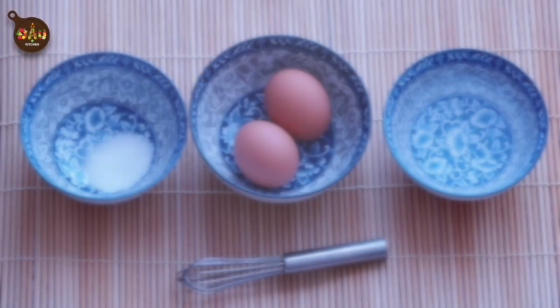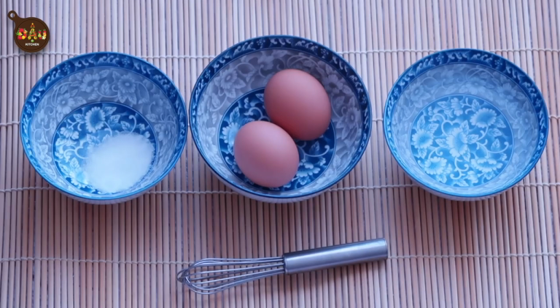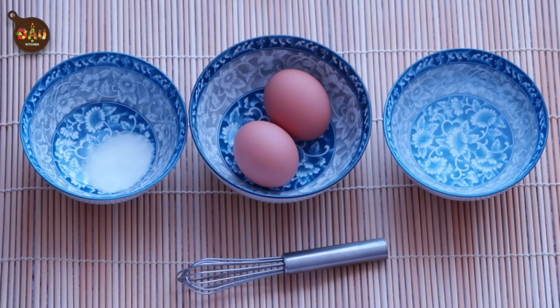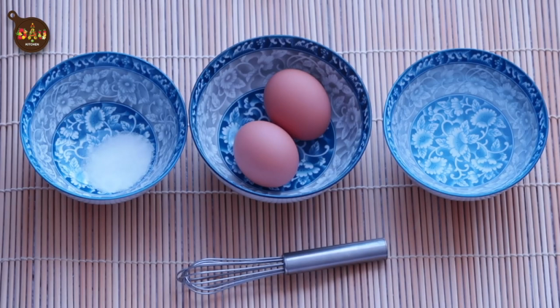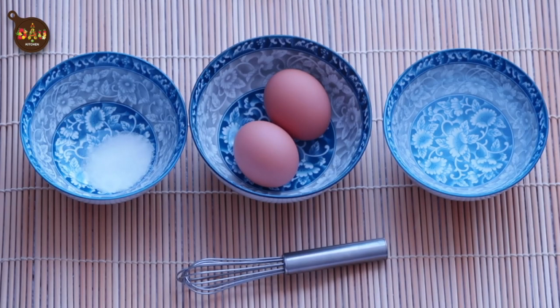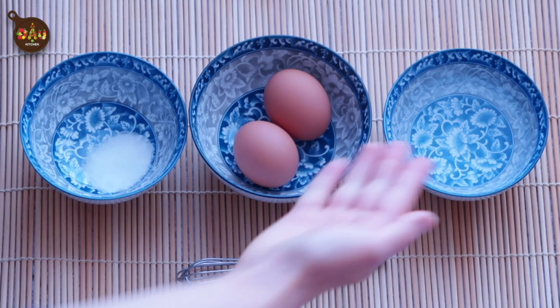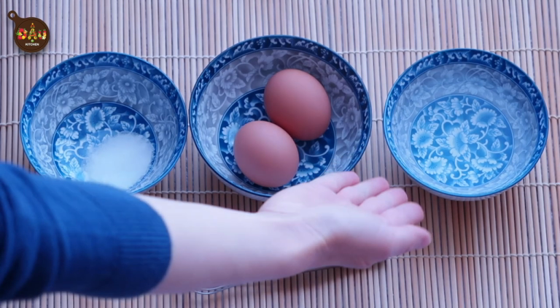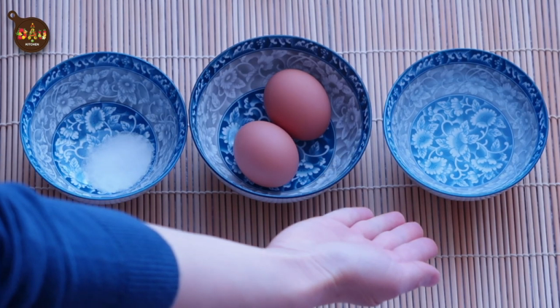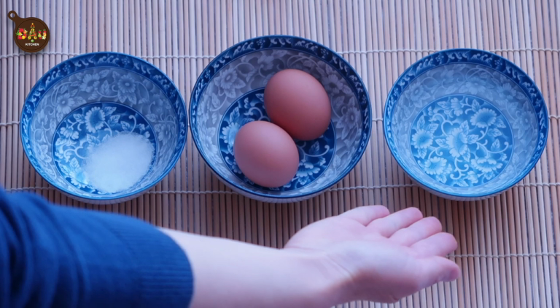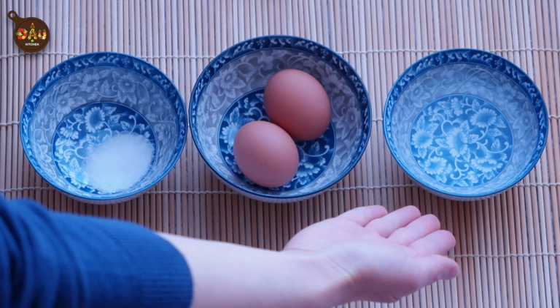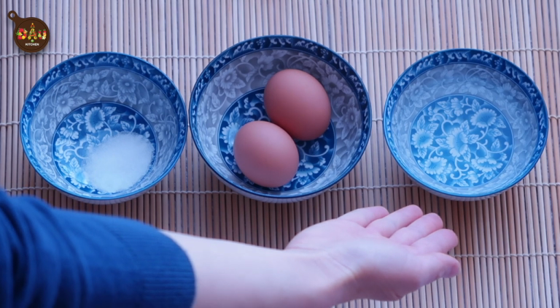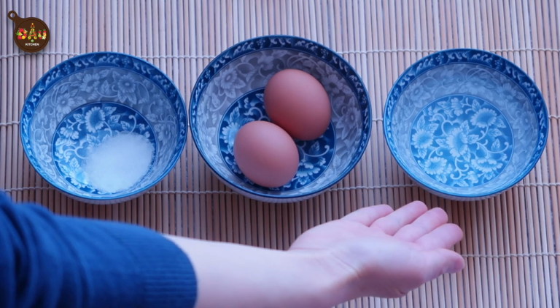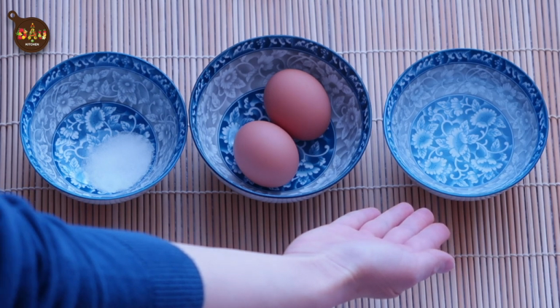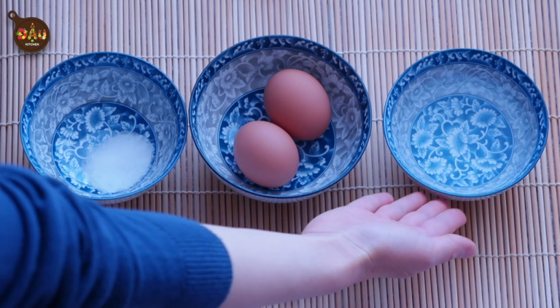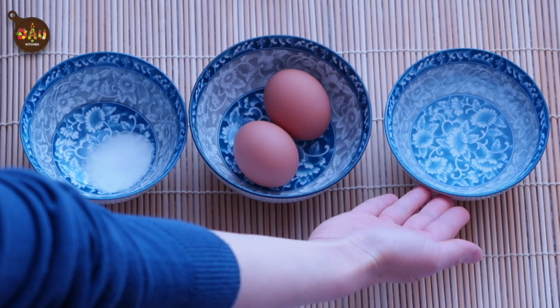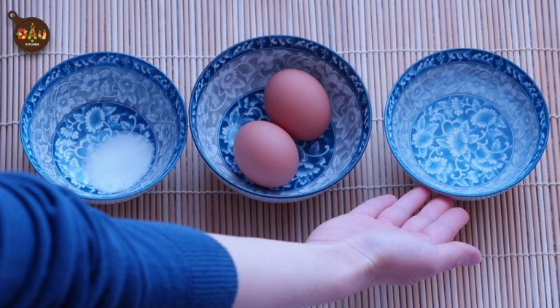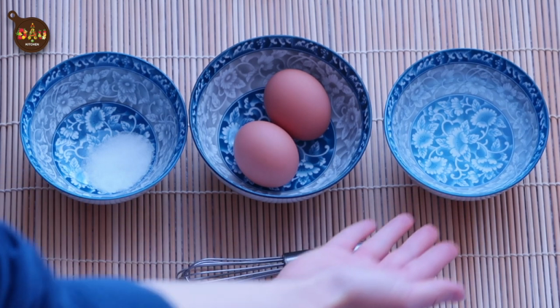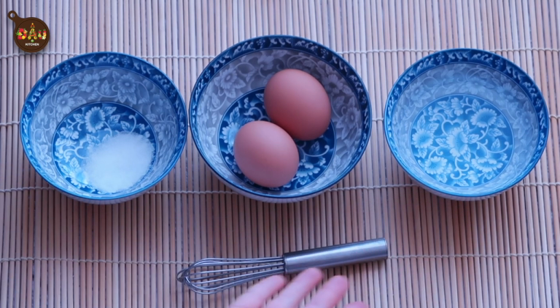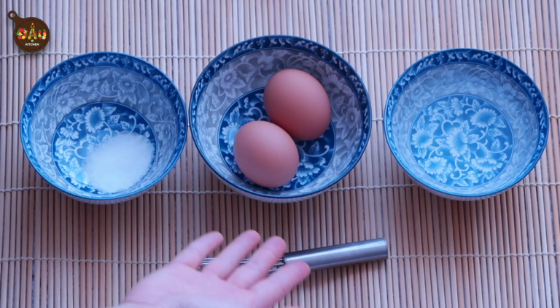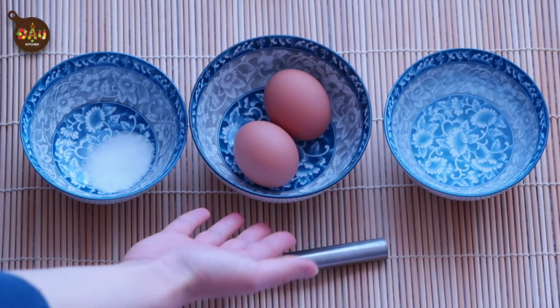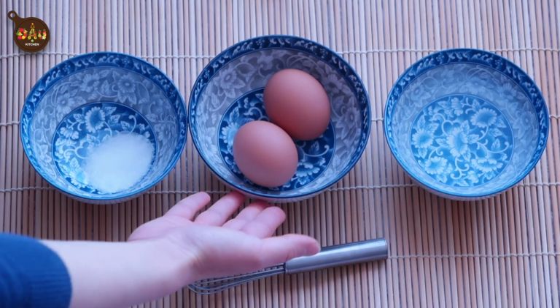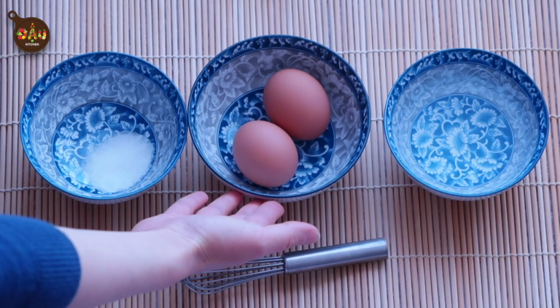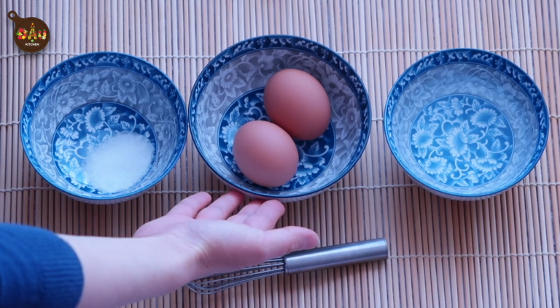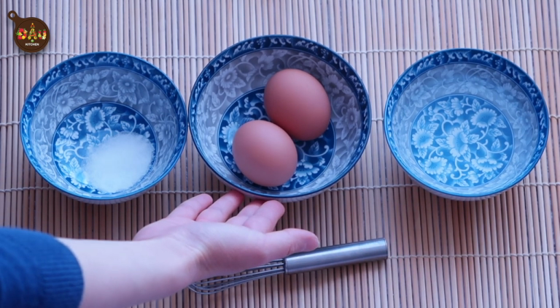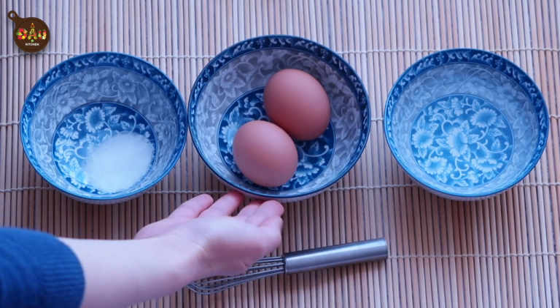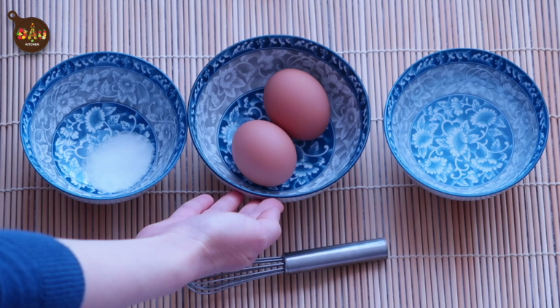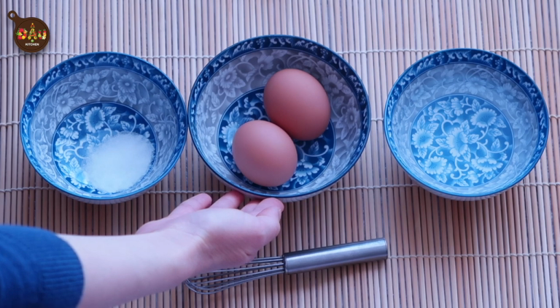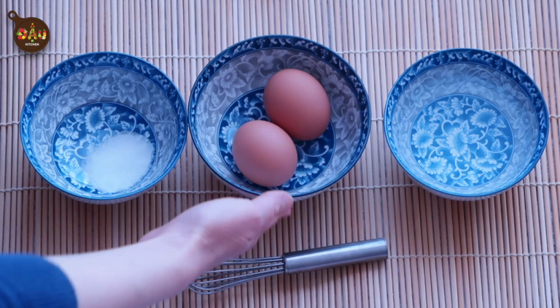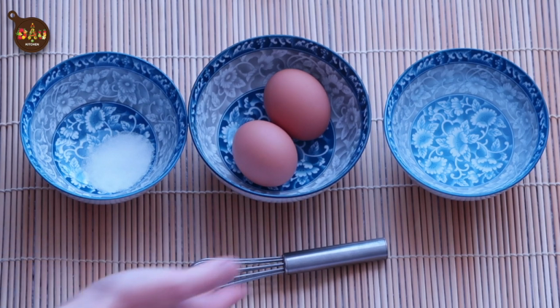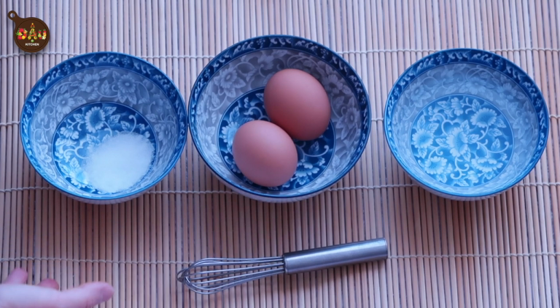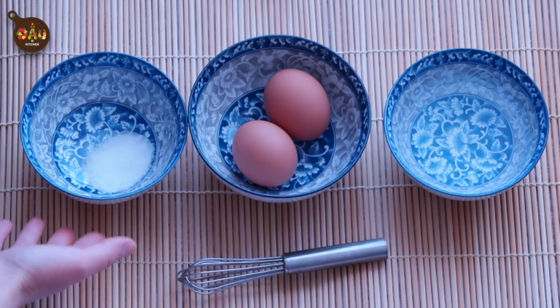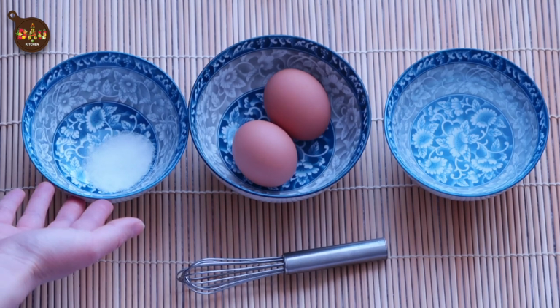Today I'm using warm water, the same amount as the egg, two eggs, and a little bit of salt.